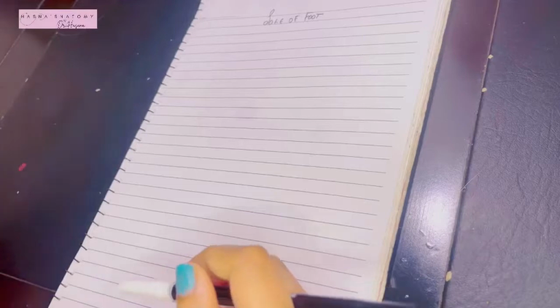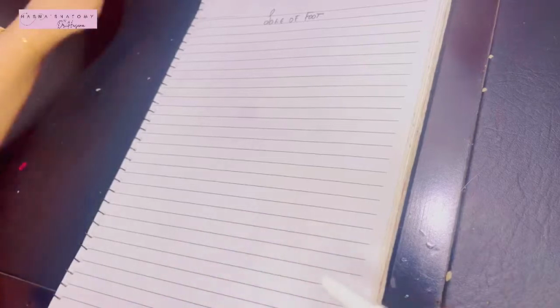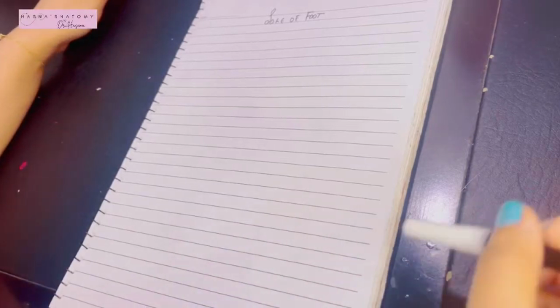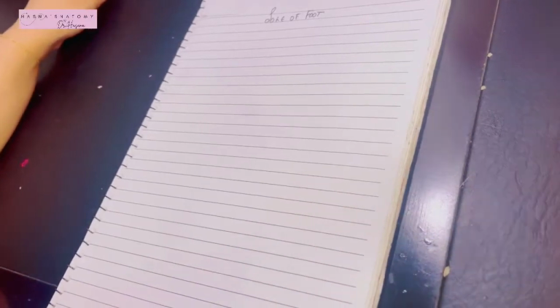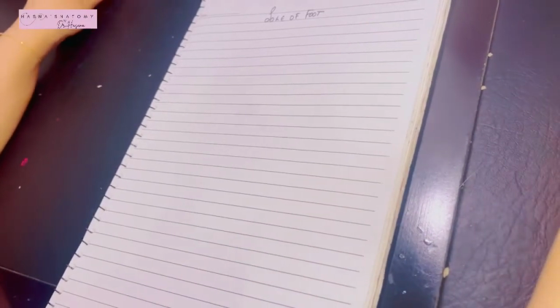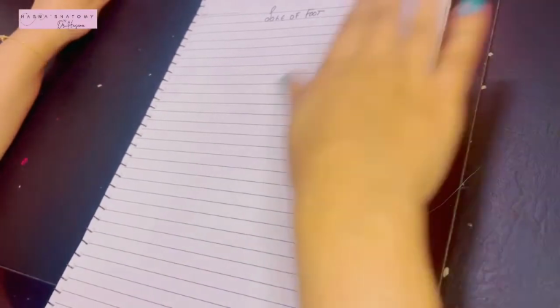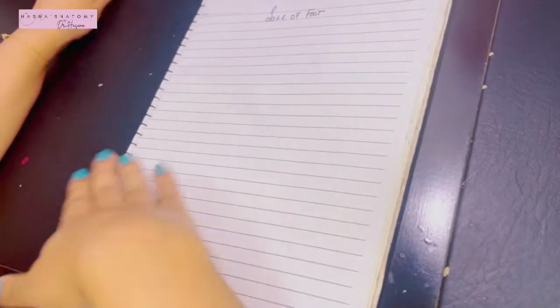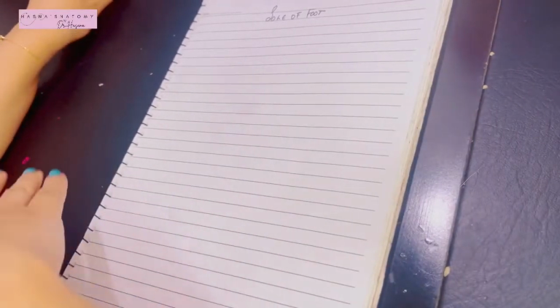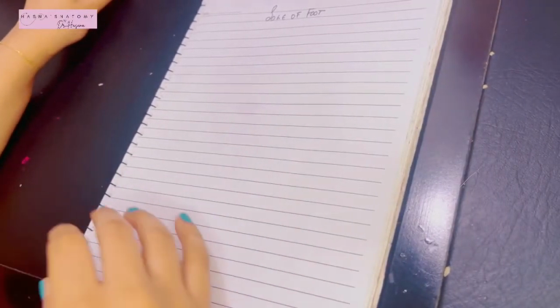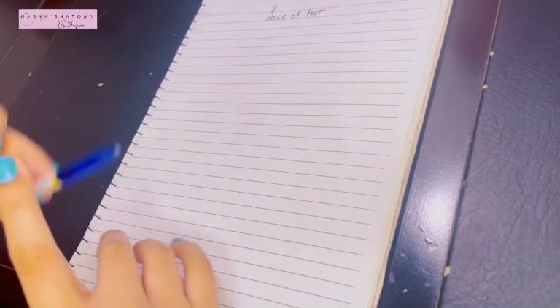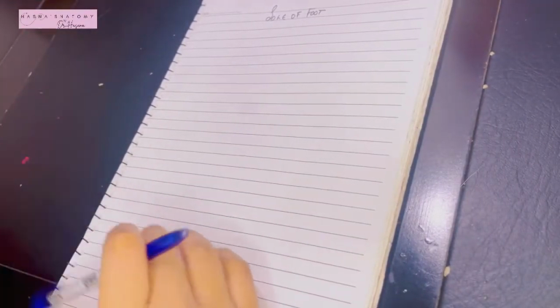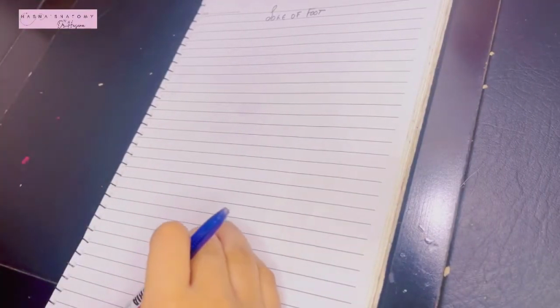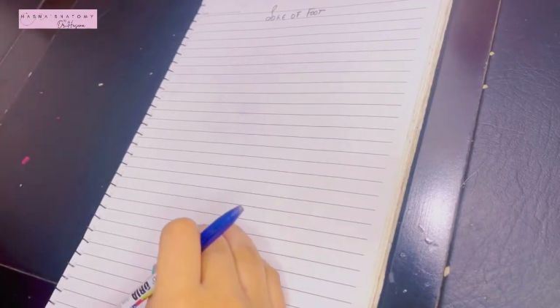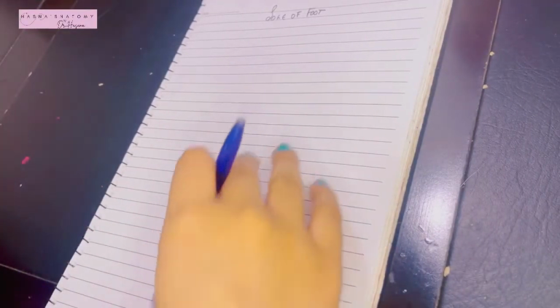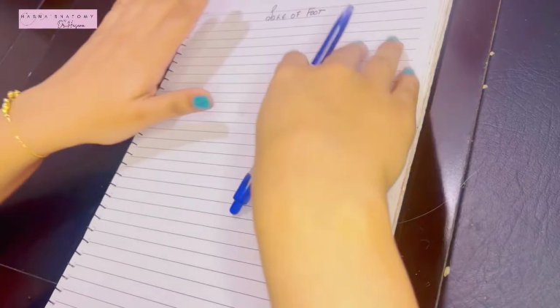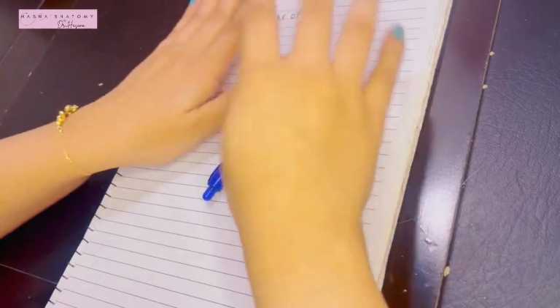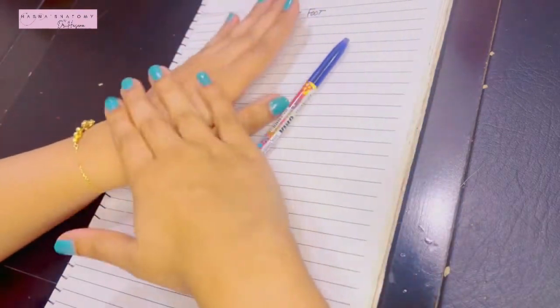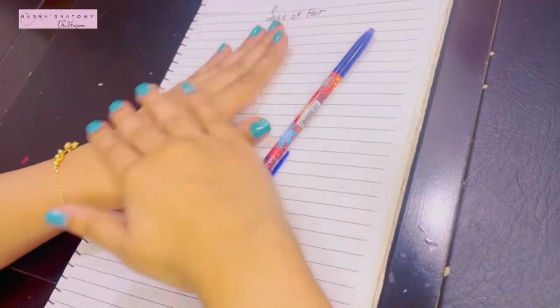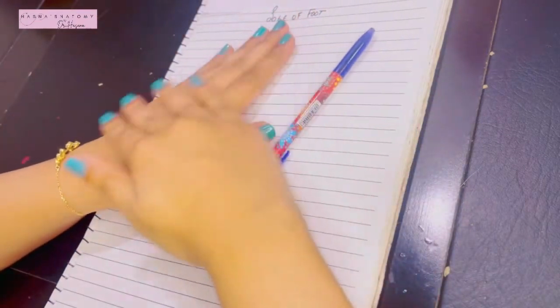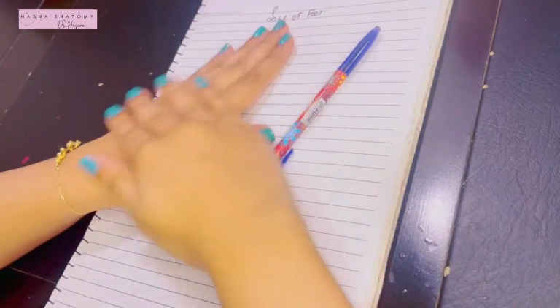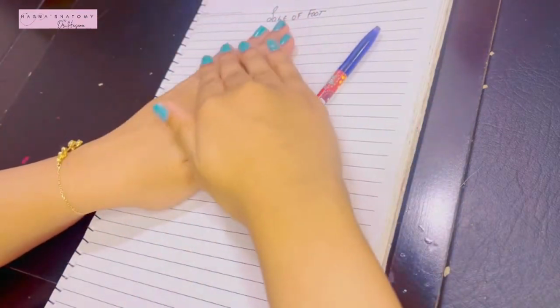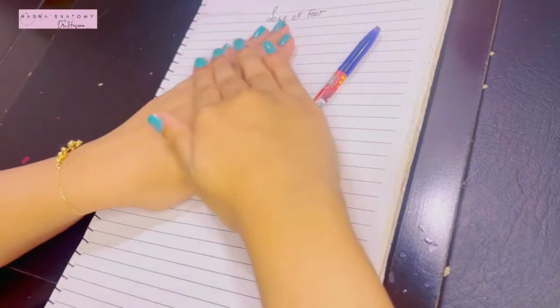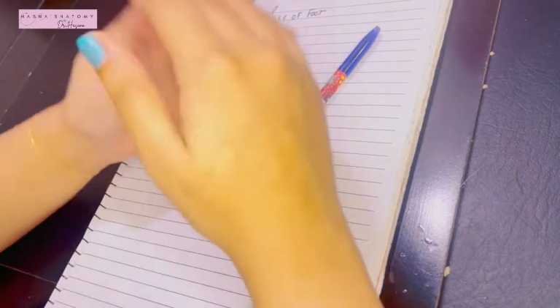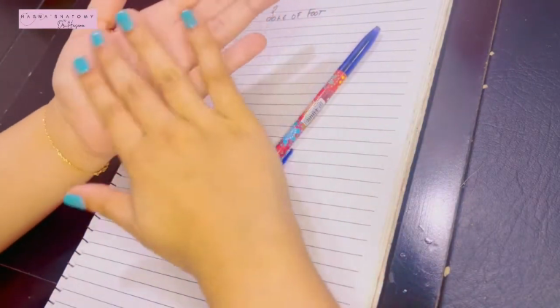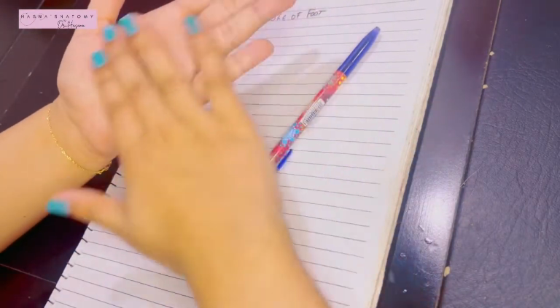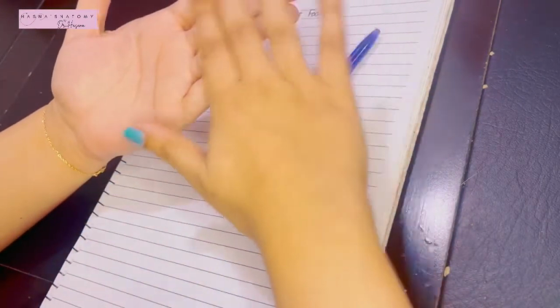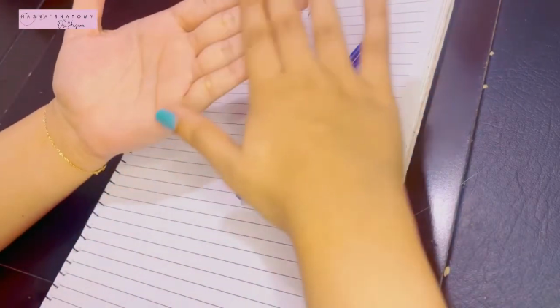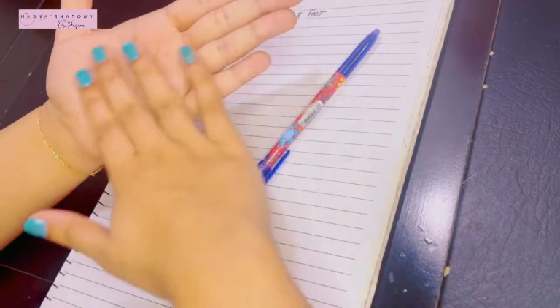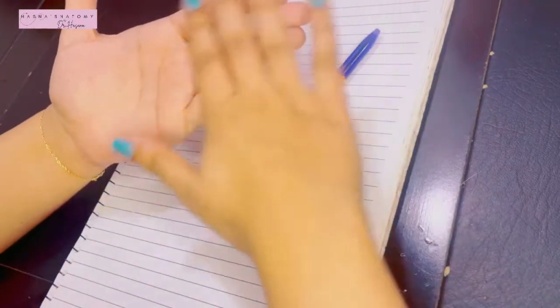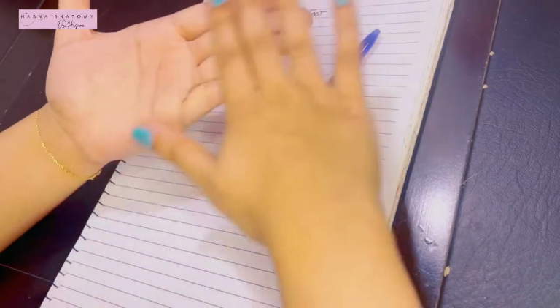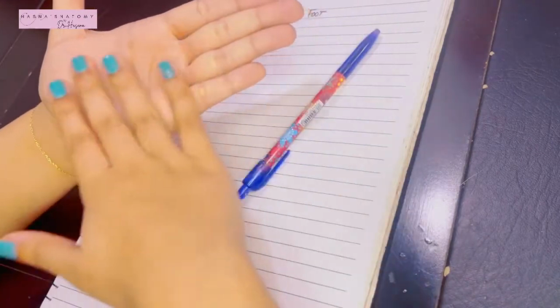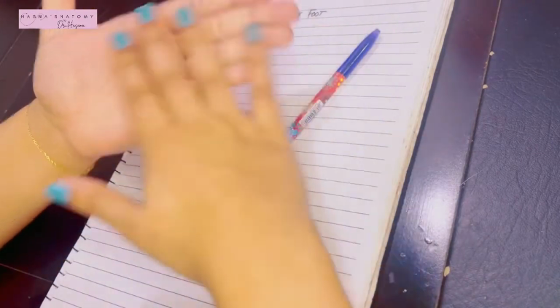Assalamu alaikum, this is Dr. Hasna and today we're going to start the topic of the sole of the foot. The dorsum was the upper part of the foot; now we're going to talk about the lower part, the plantar surface of the foot.